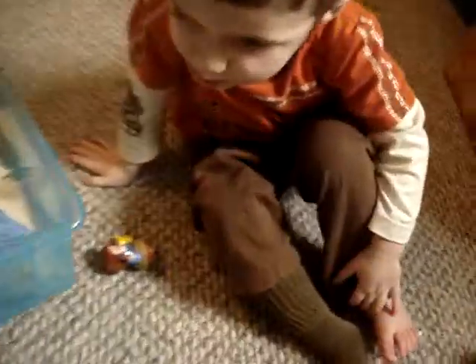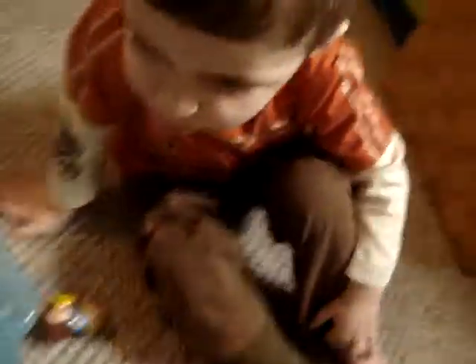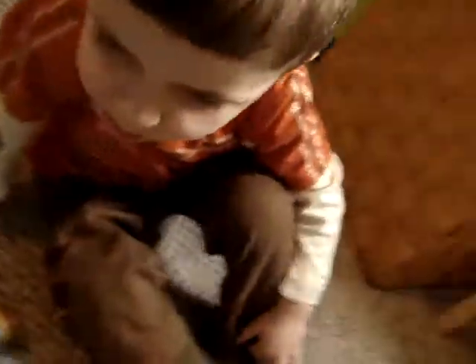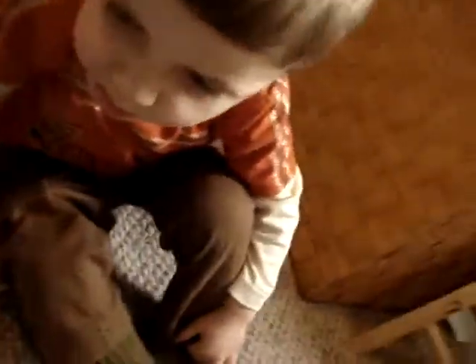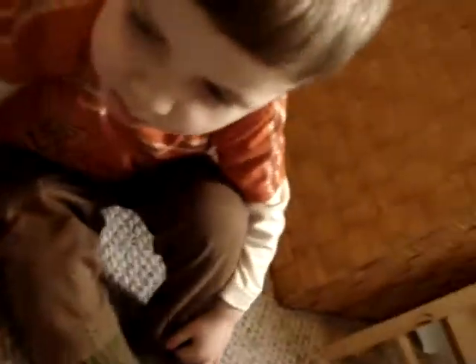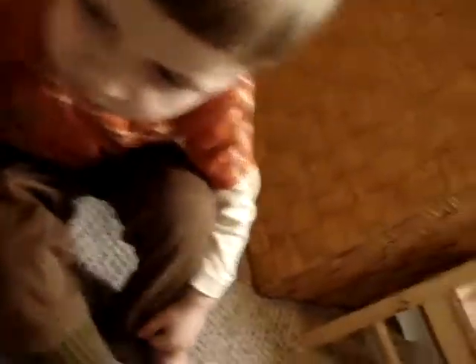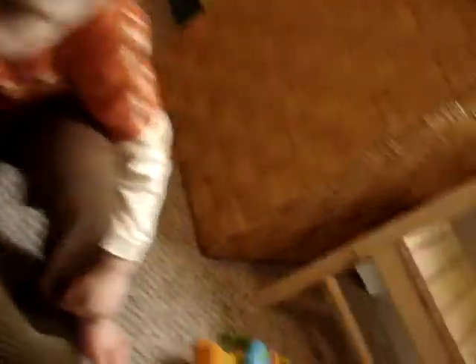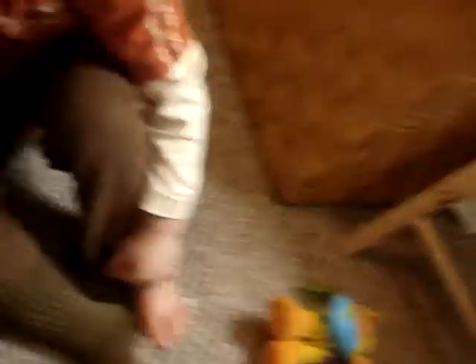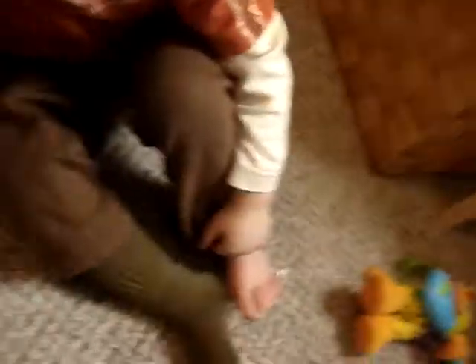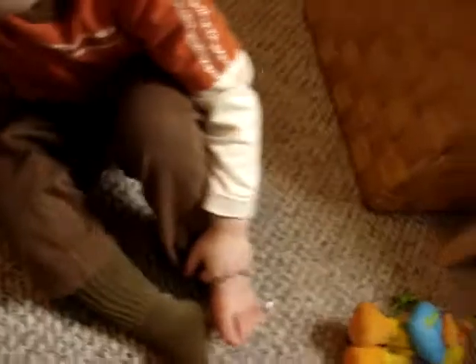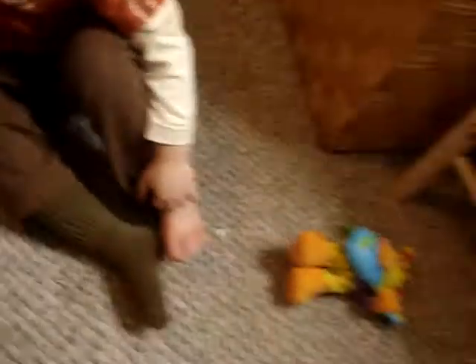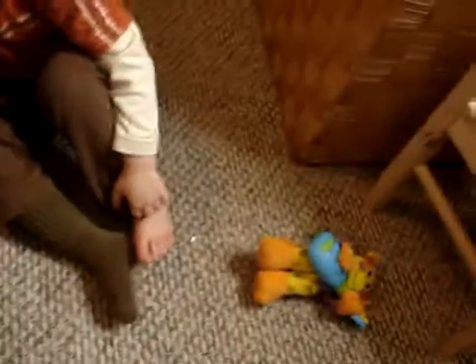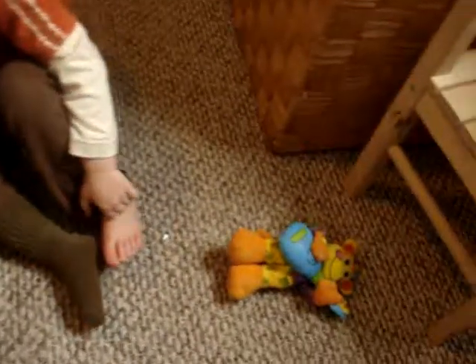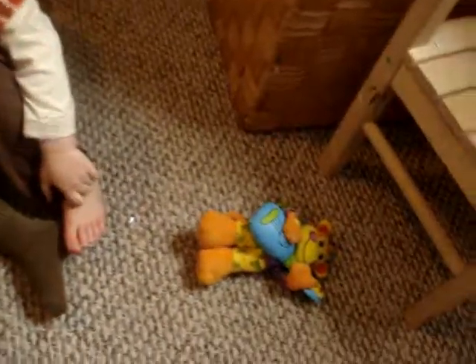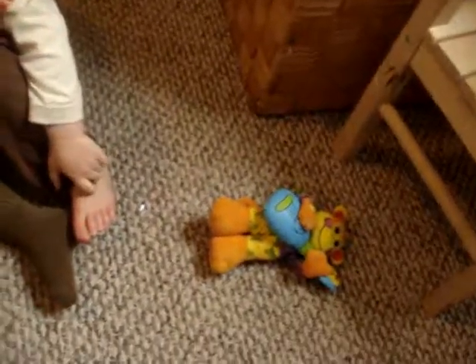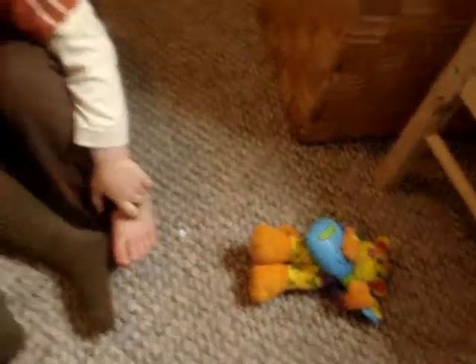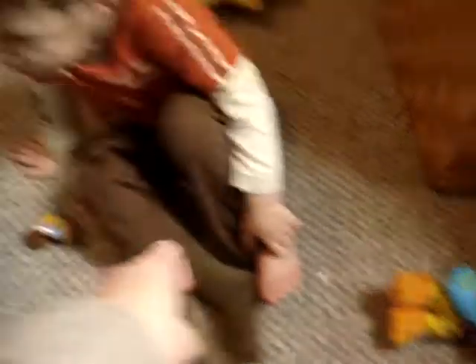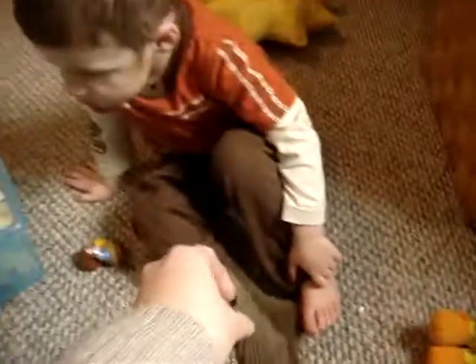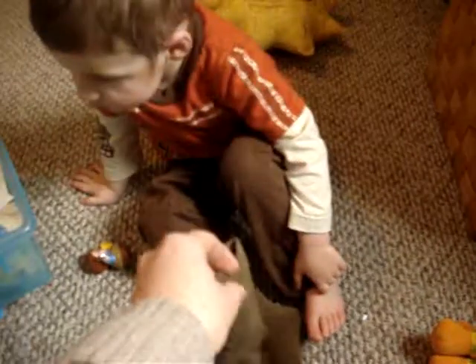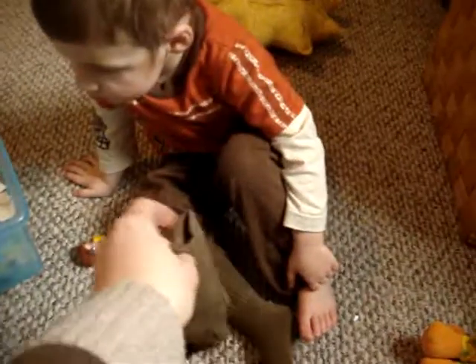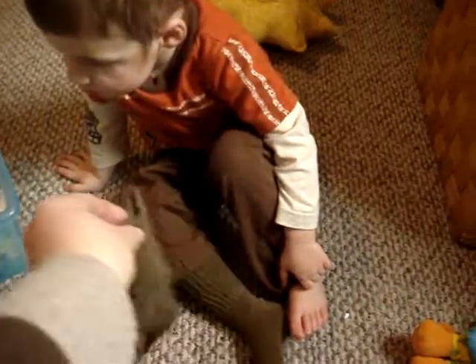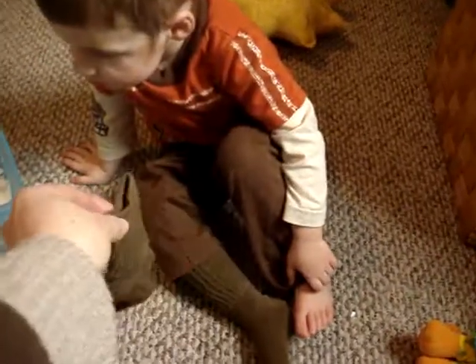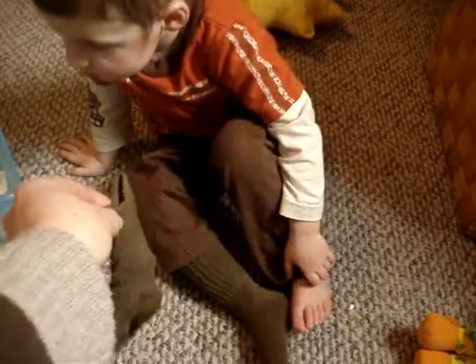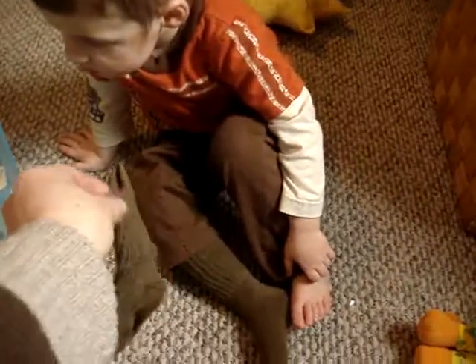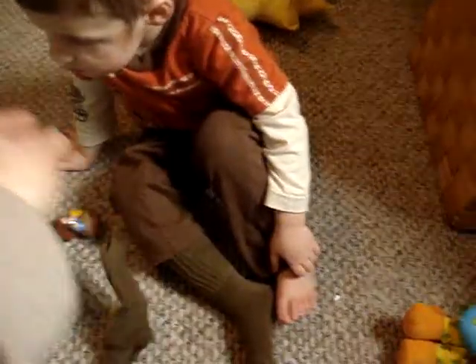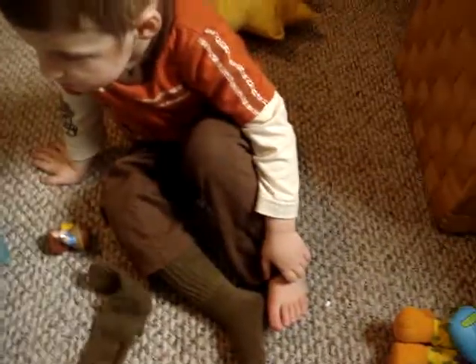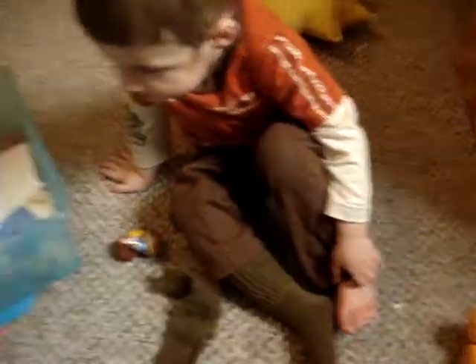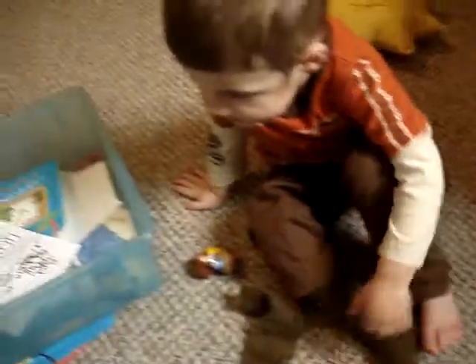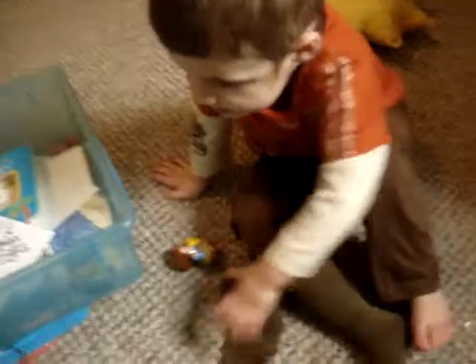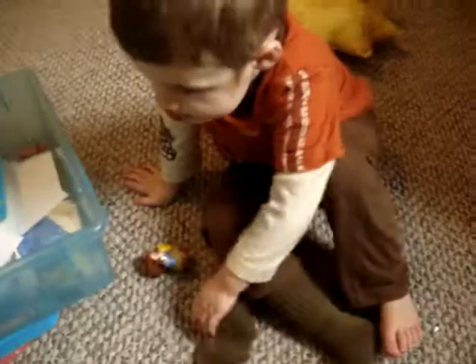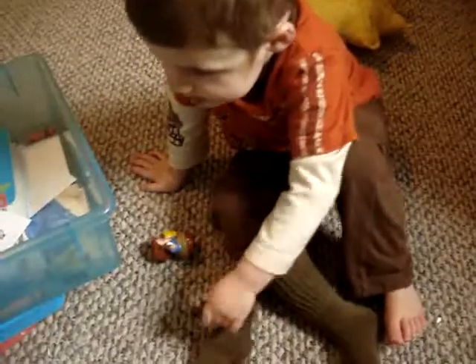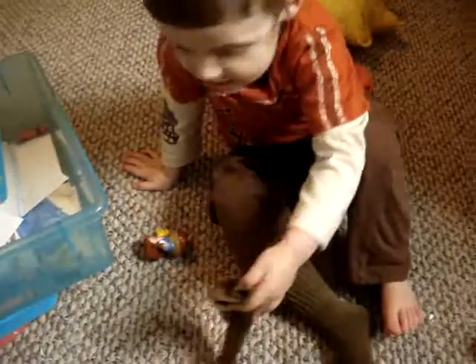Where's your other sock? Point the toes up. Here, bud. Here's your sock. Point your toes up.